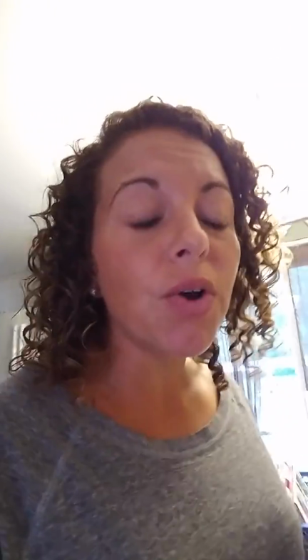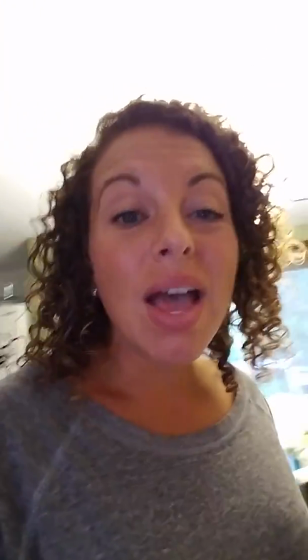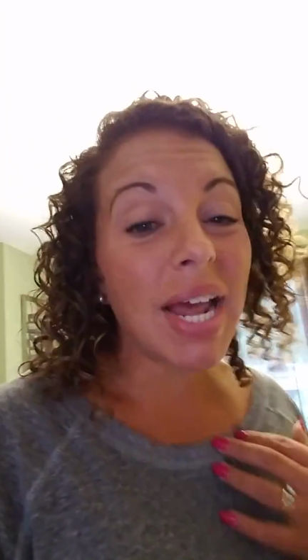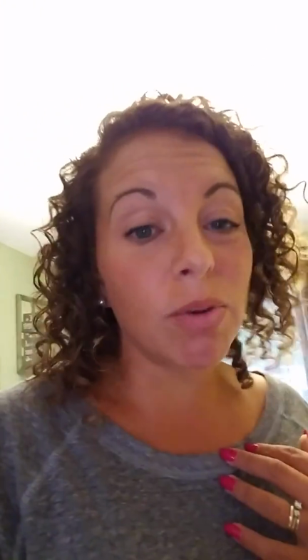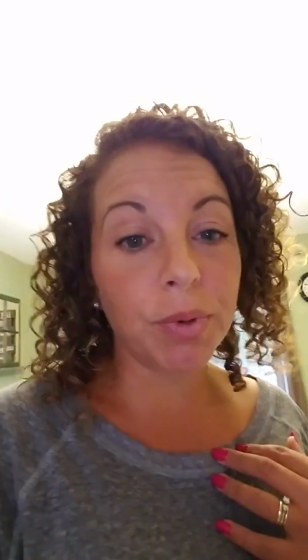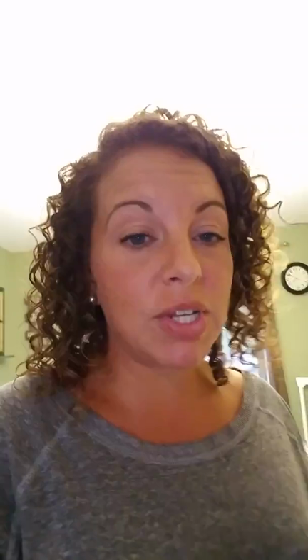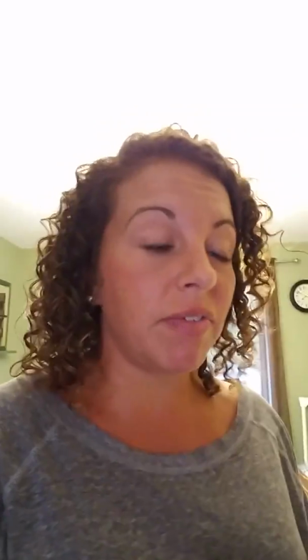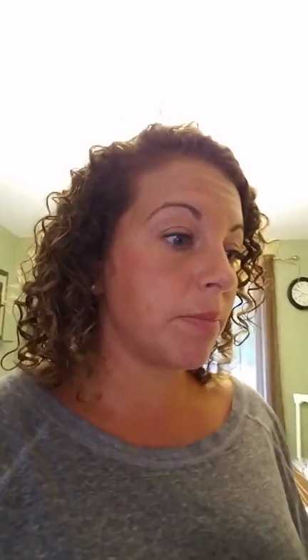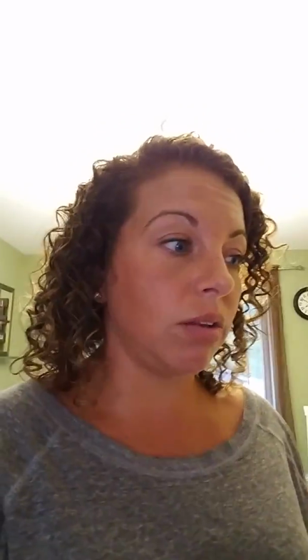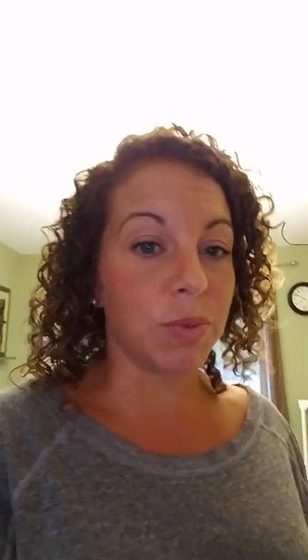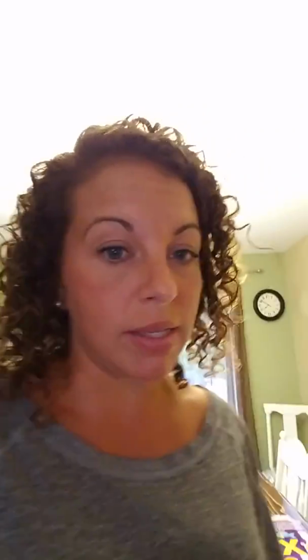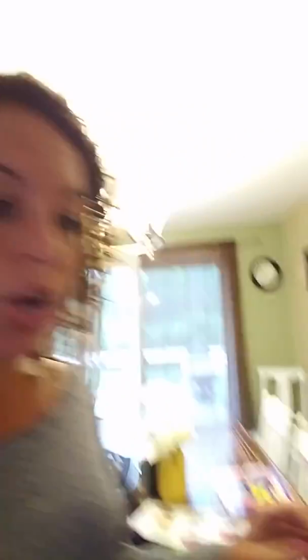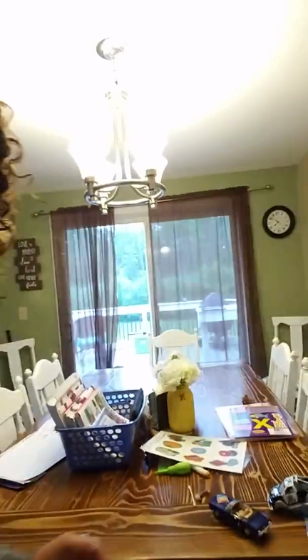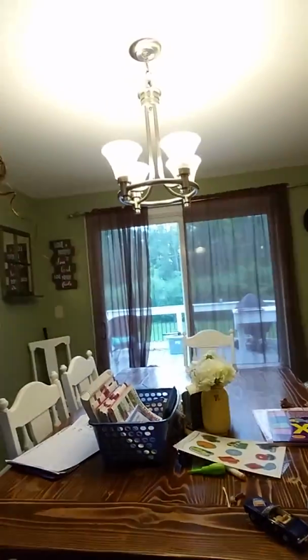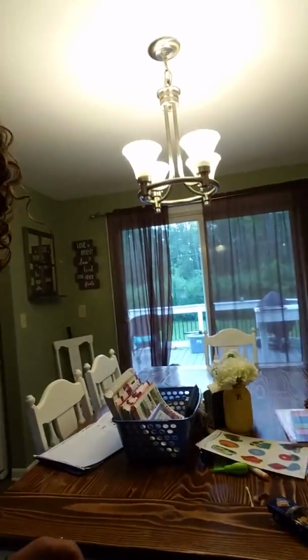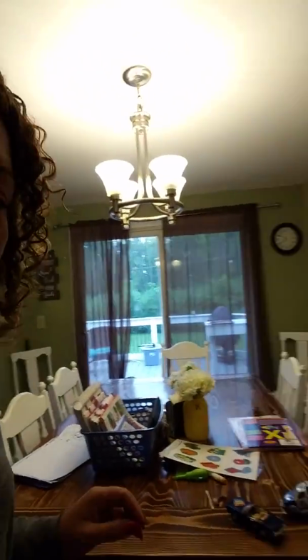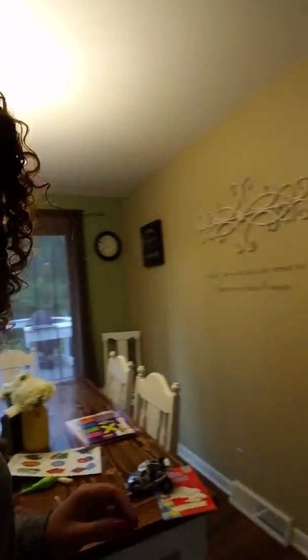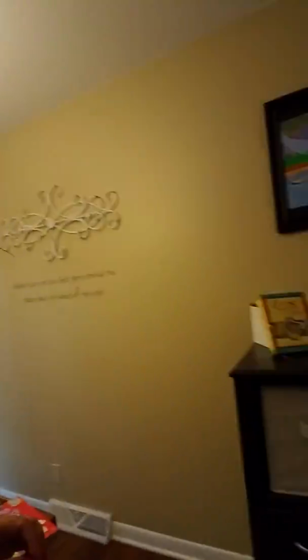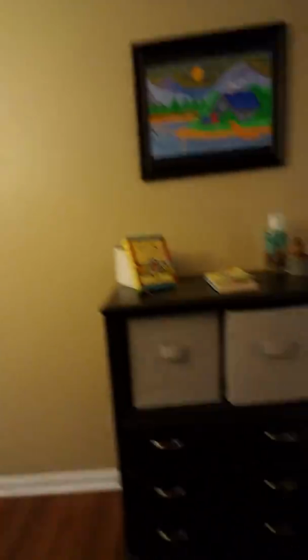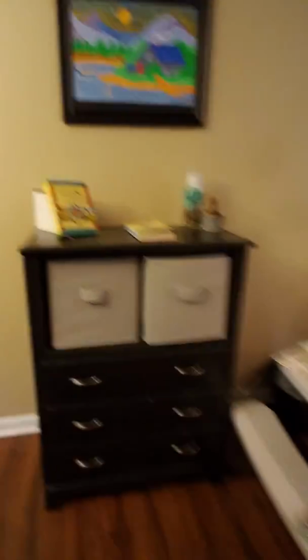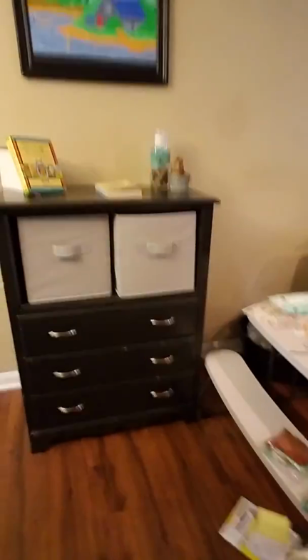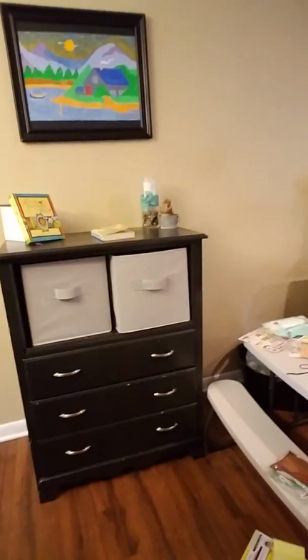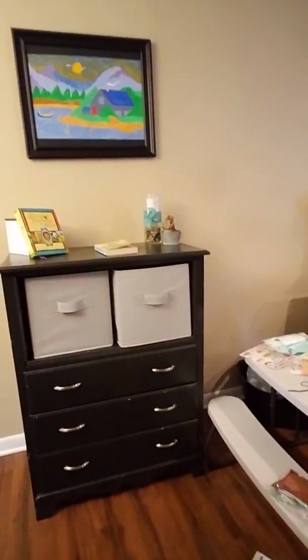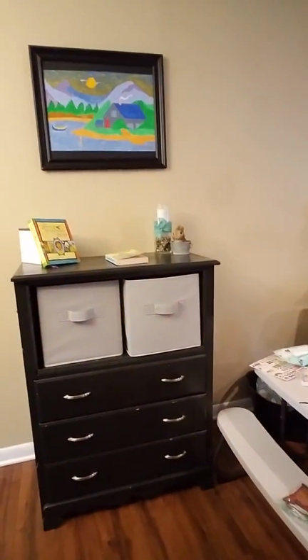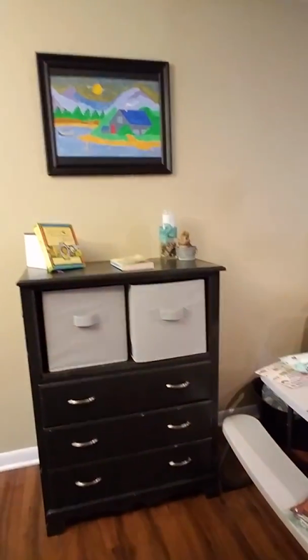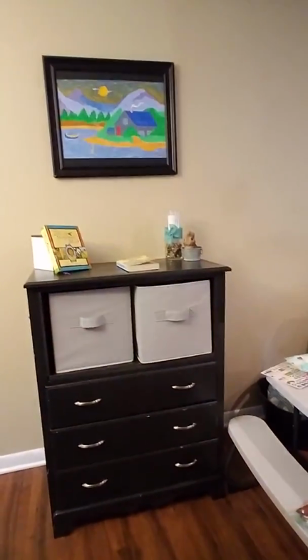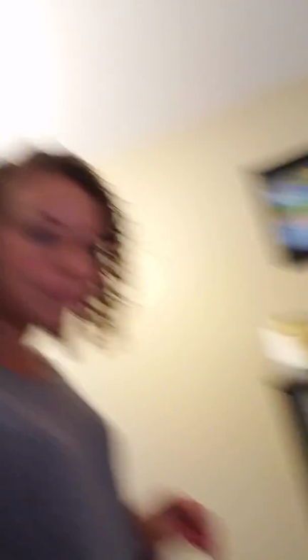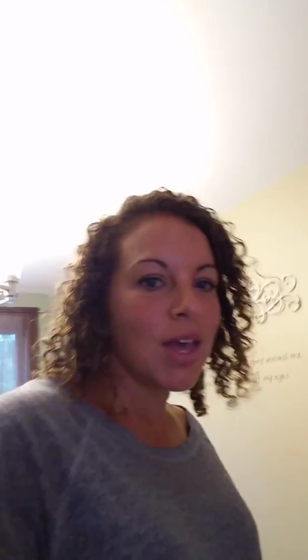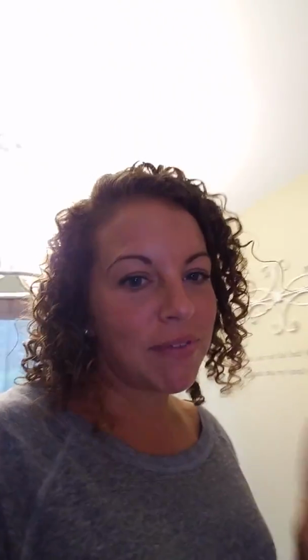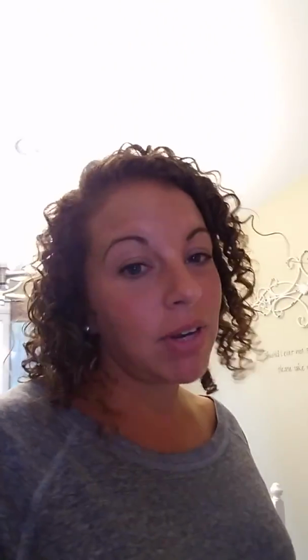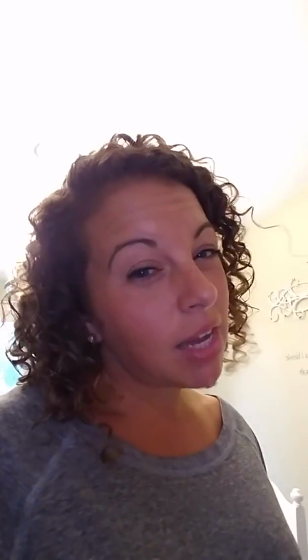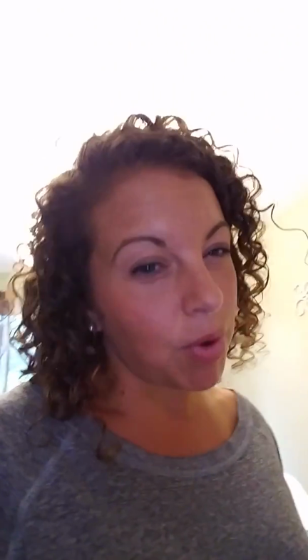We do not have a homeschool room, just a very small homeschool space. We do our work at the table and I keep all of our school supplies for the current year in this dresser, which I found on the side of the road.